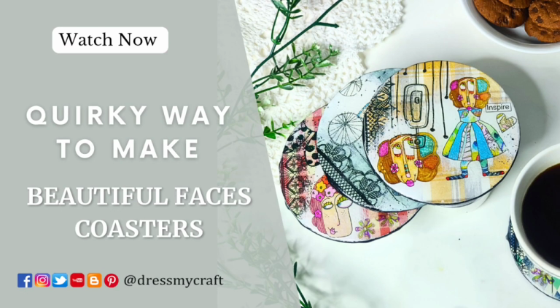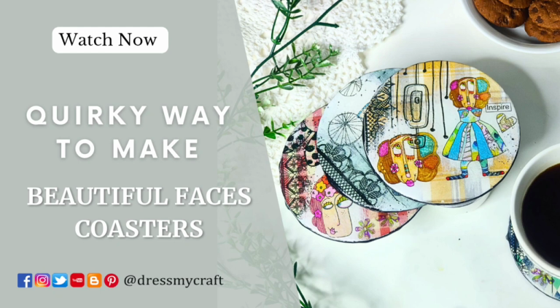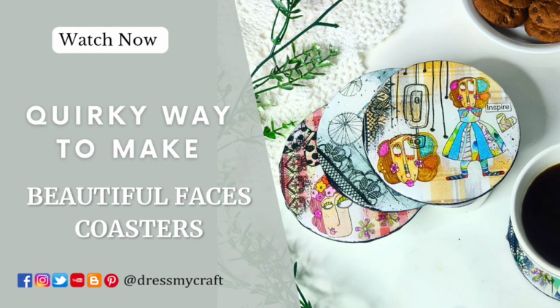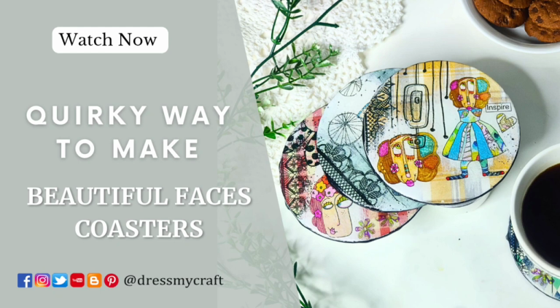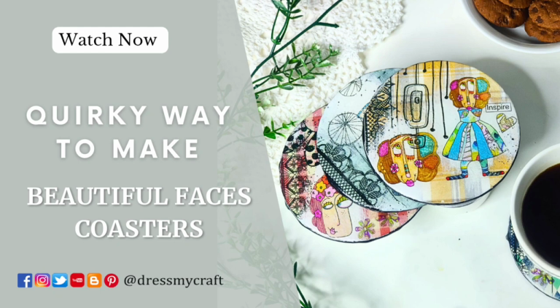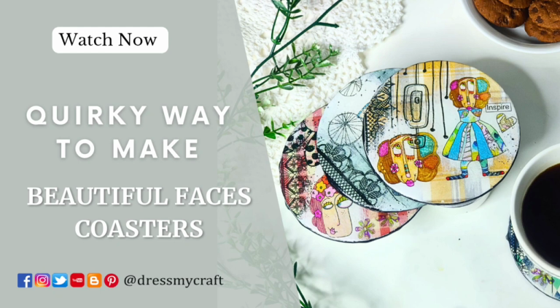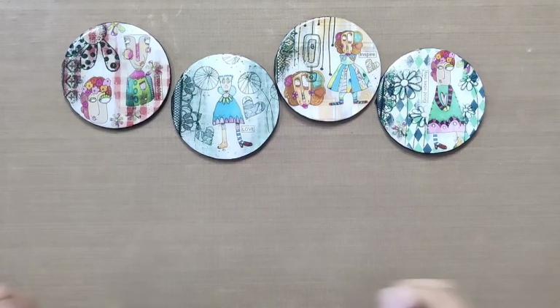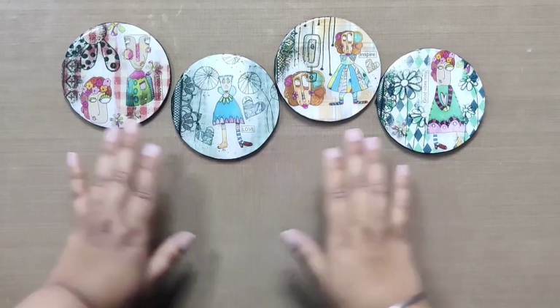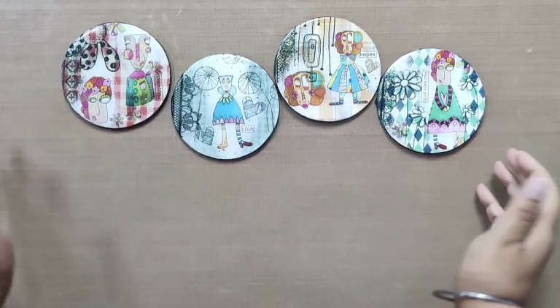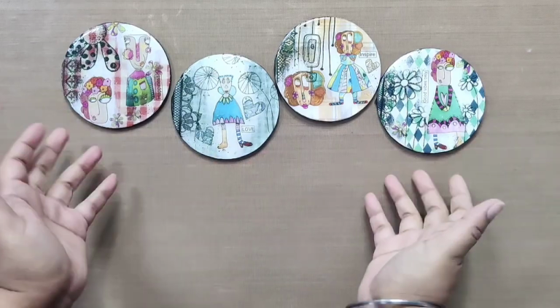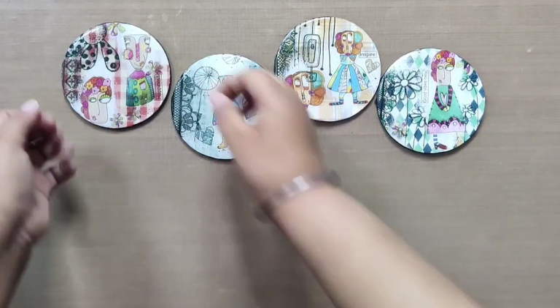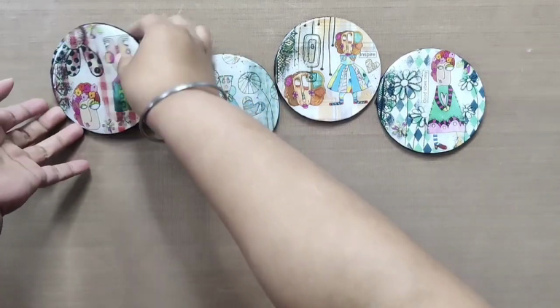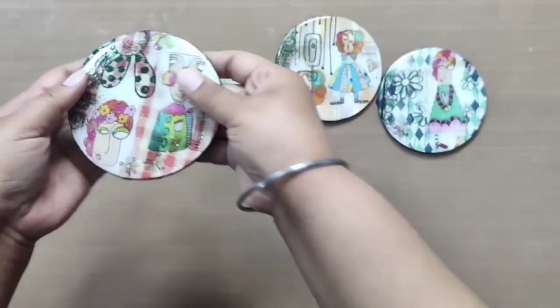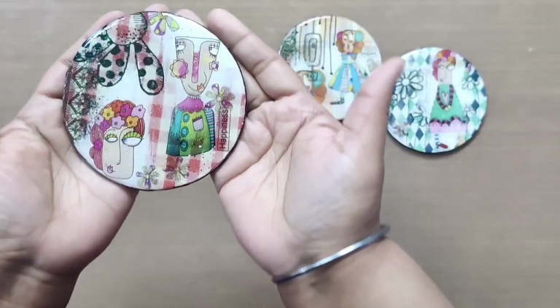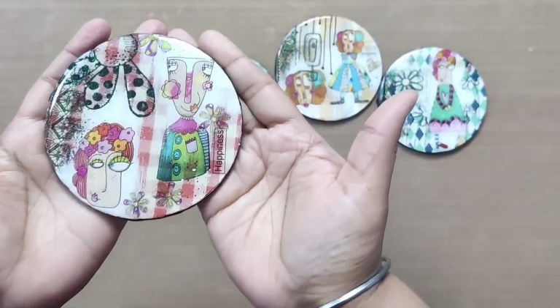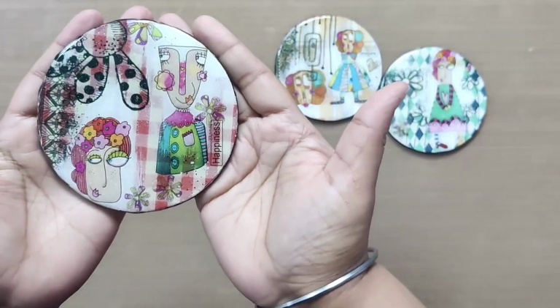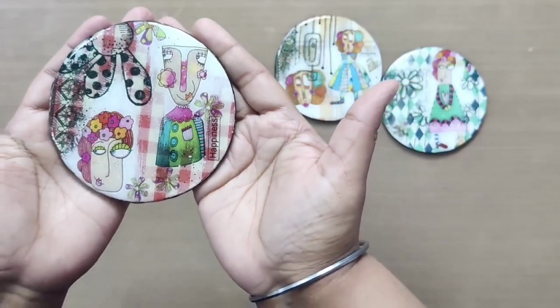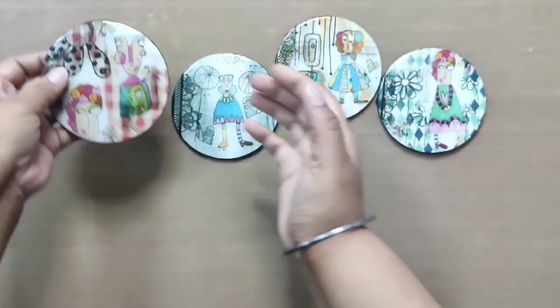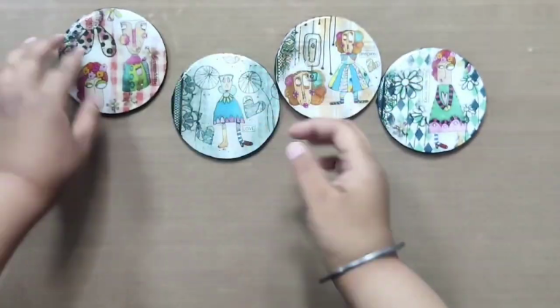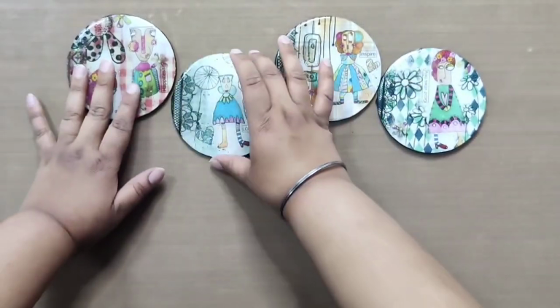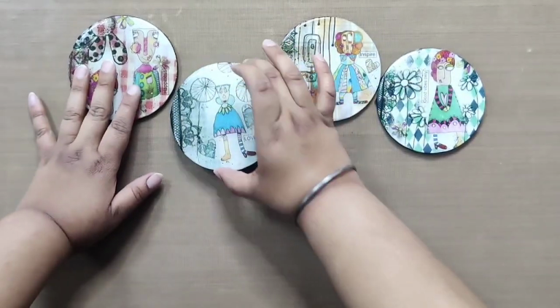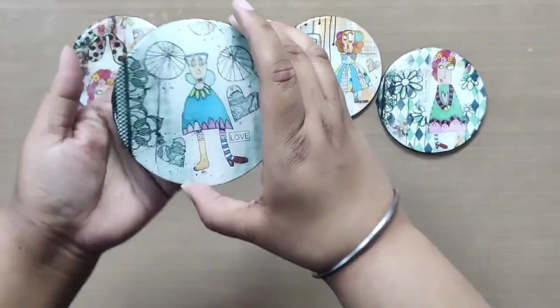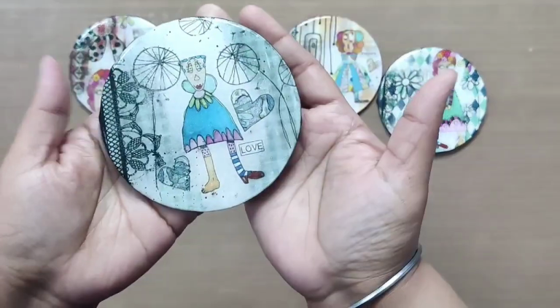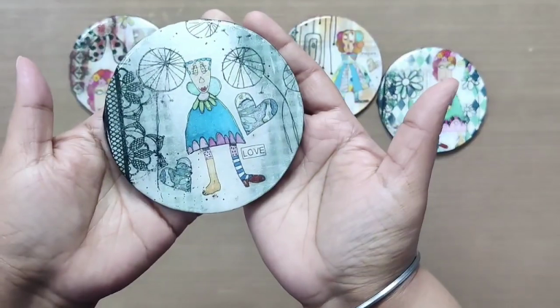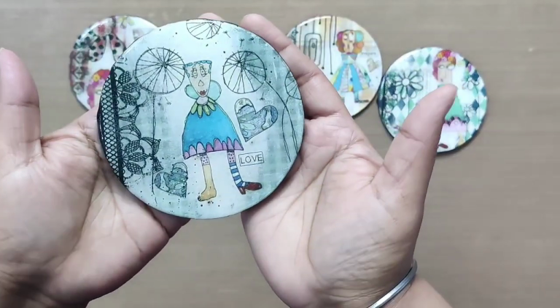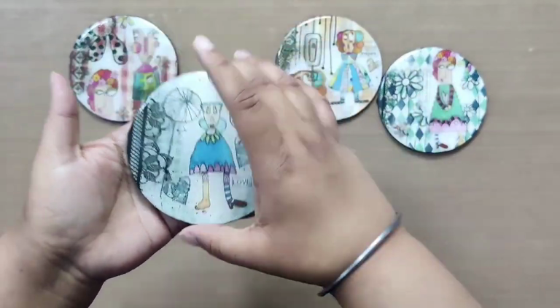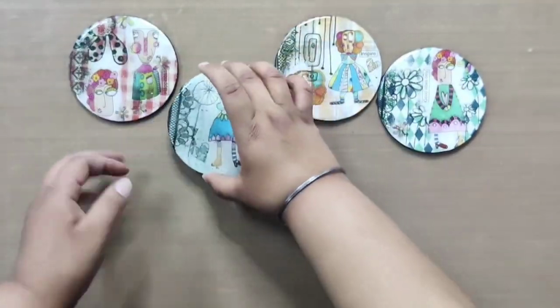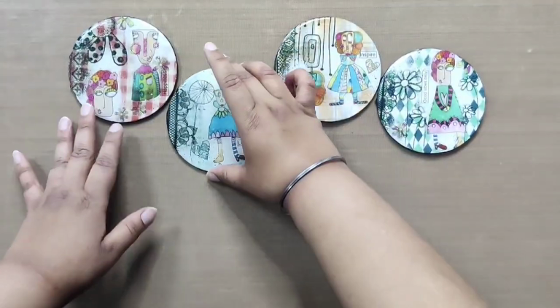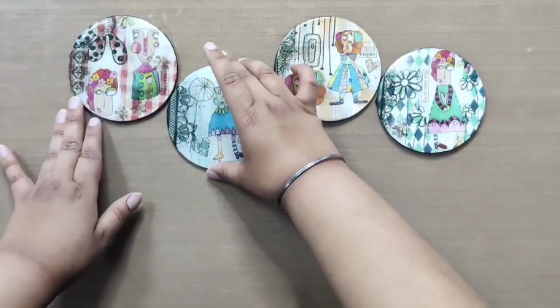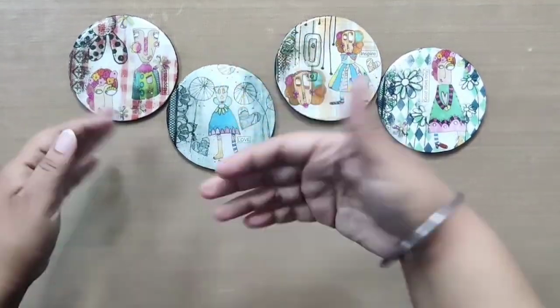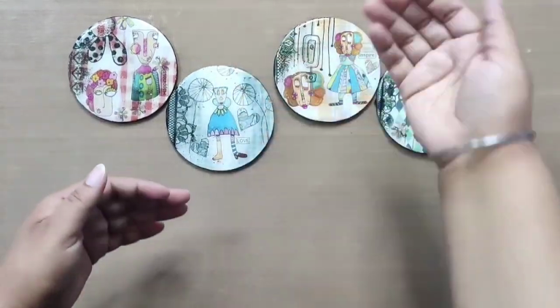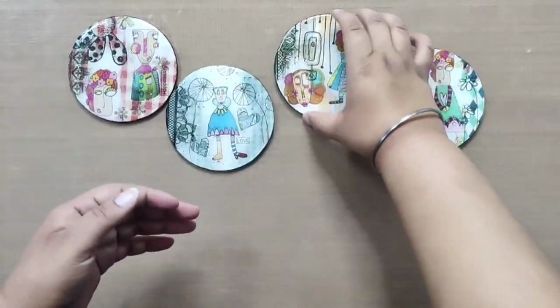In this video we will be creating a set of four beautiful coasters. These give you some funky abstract vibes and we are sure you can spot the amazing different layers as well.